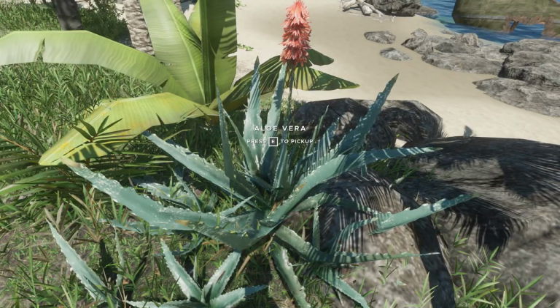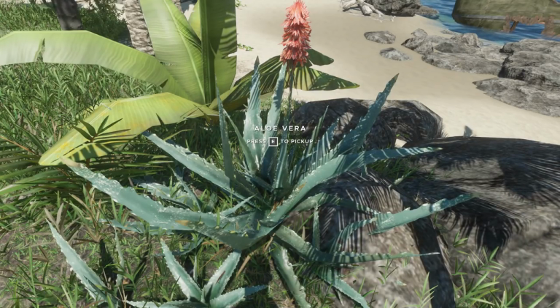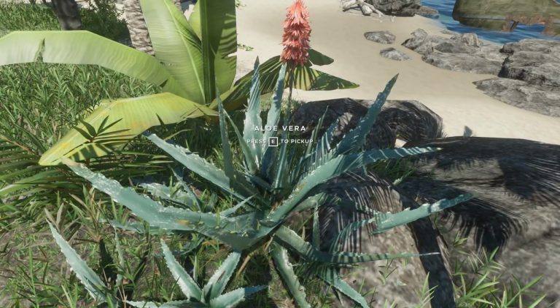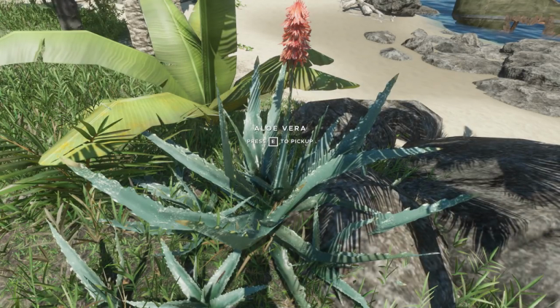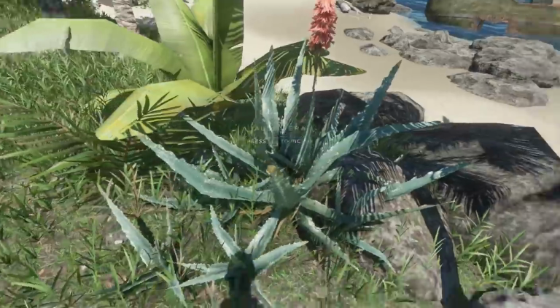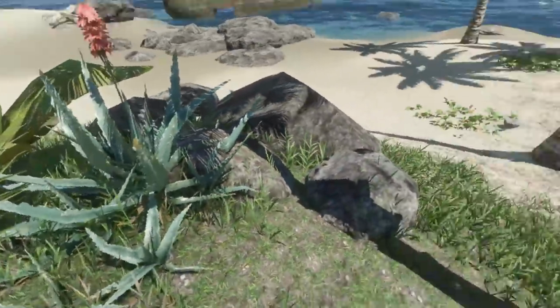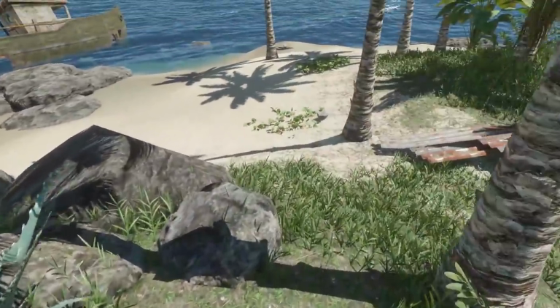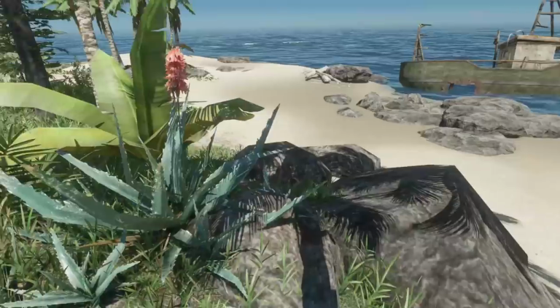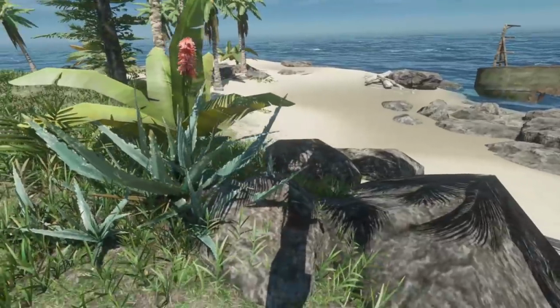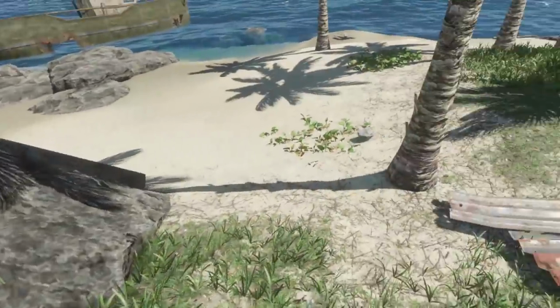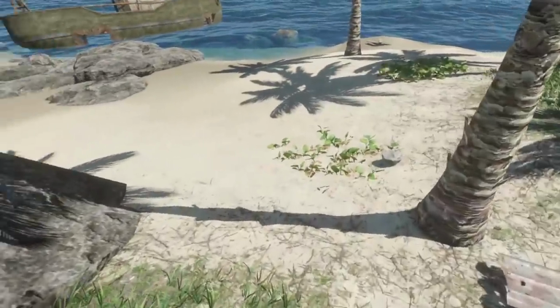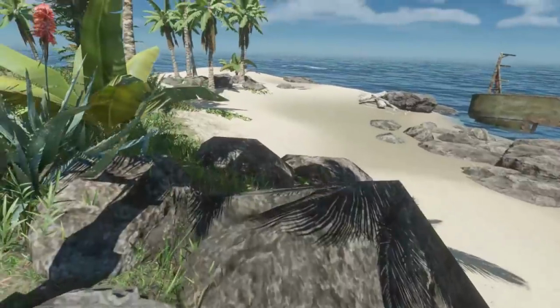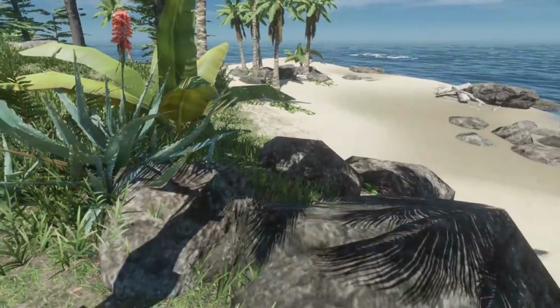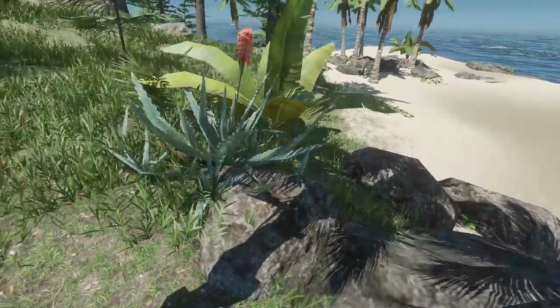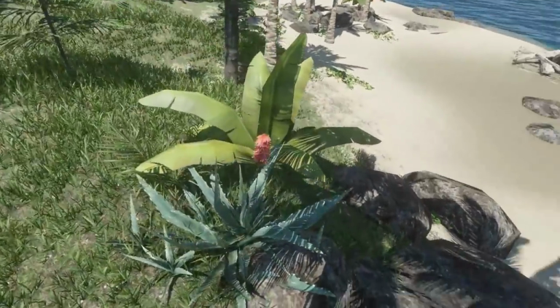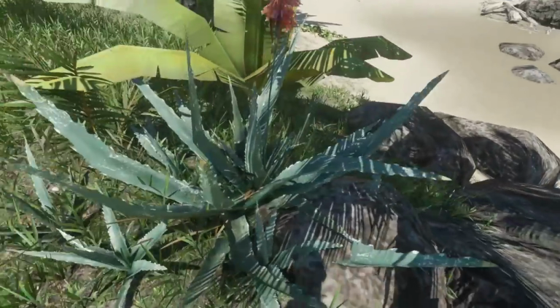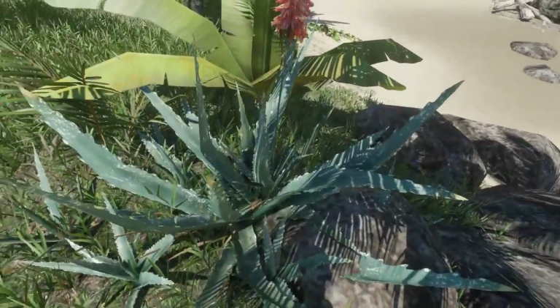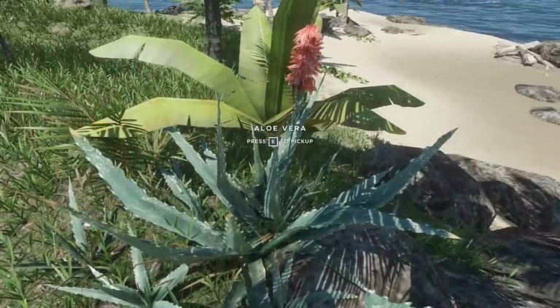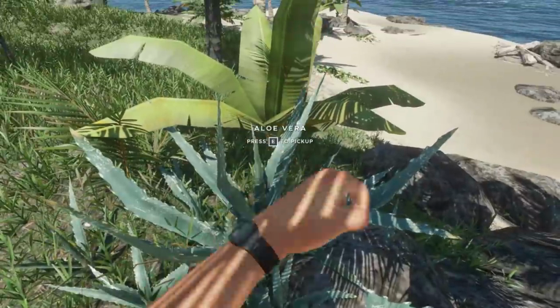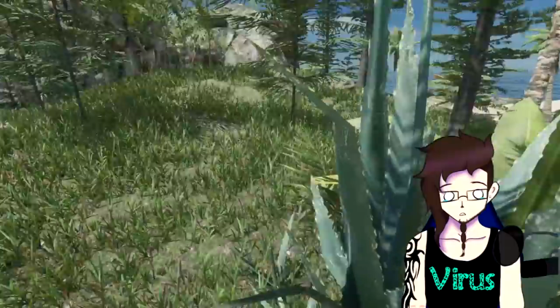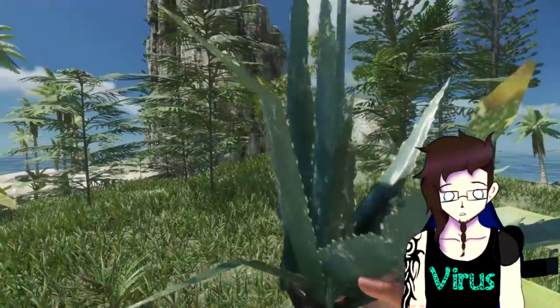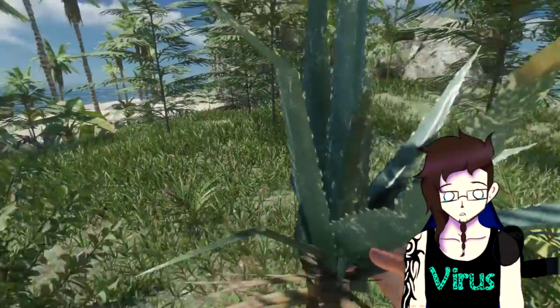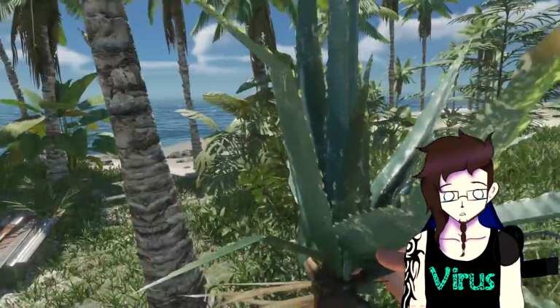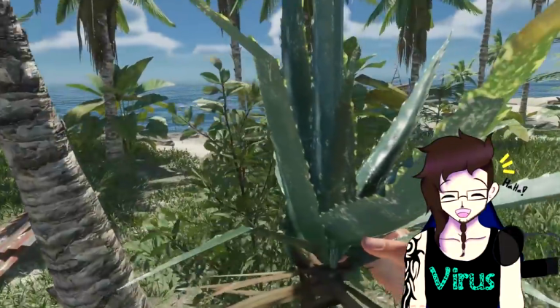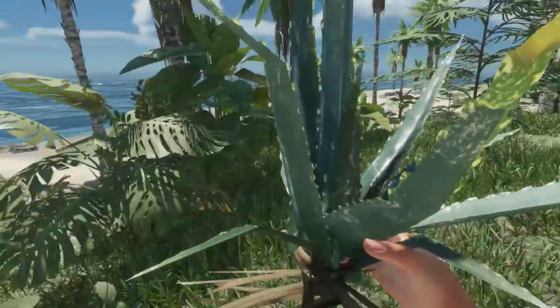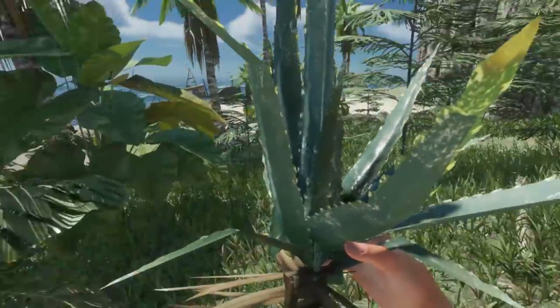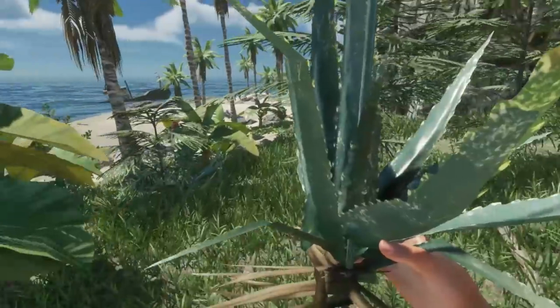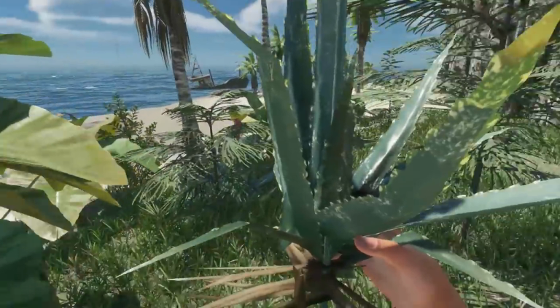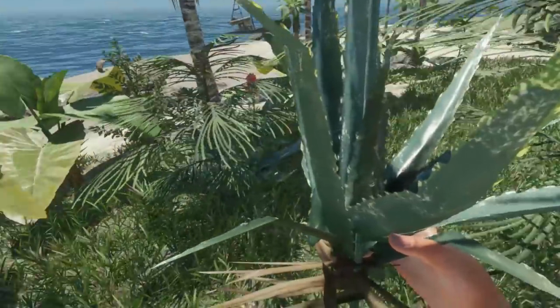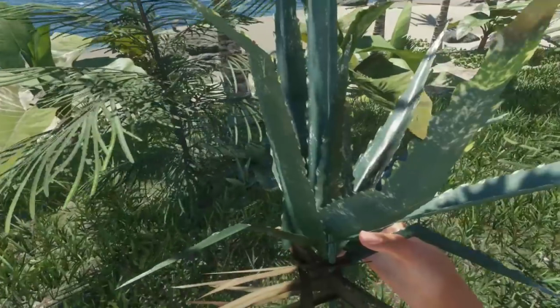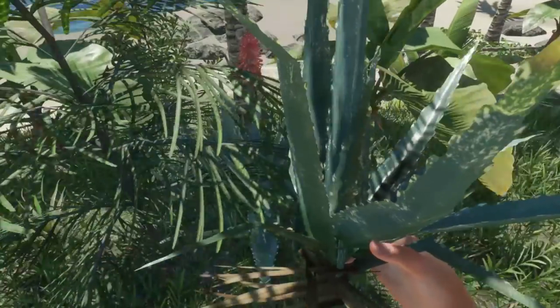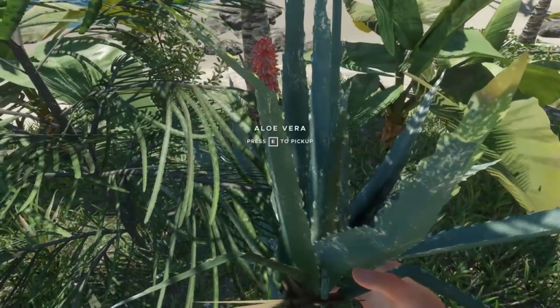That is all done with the help of this little plant — the aloe vera. That's how I would pronounce it in German: aloe vera. So what we need to do is harvest this guy. Let's jump and do that real quickly. It's big. Was there another one over here? Yes, there was. So let's get us two.